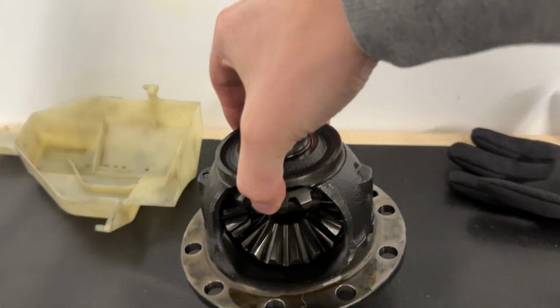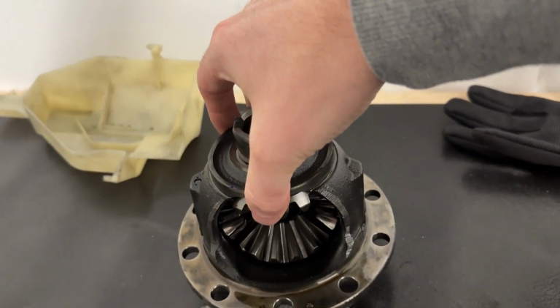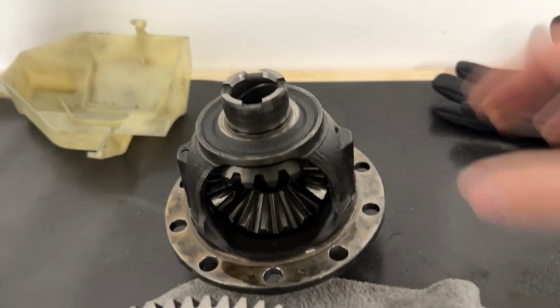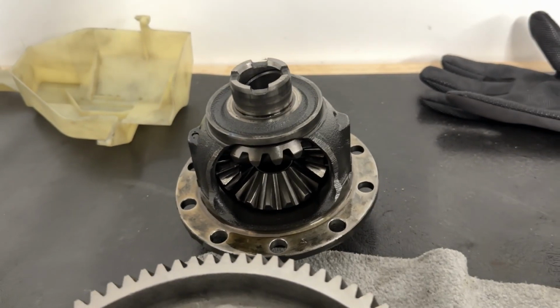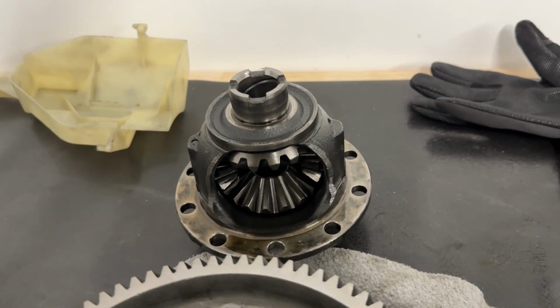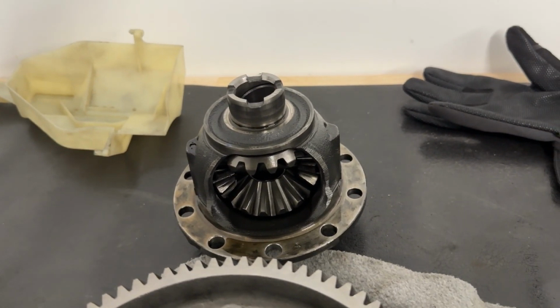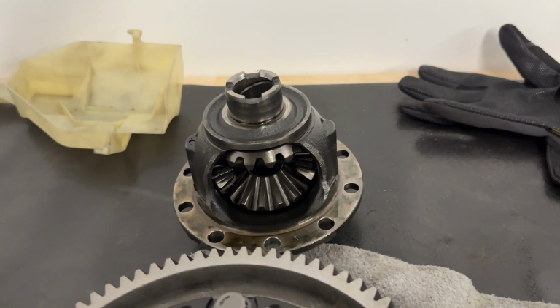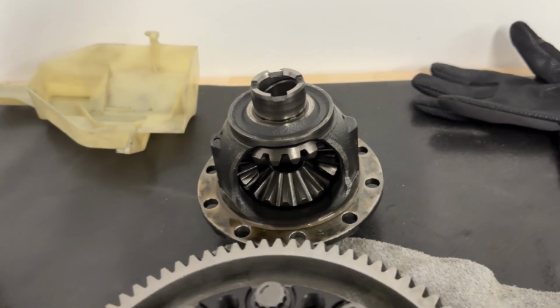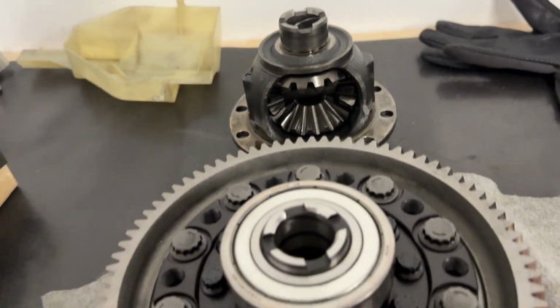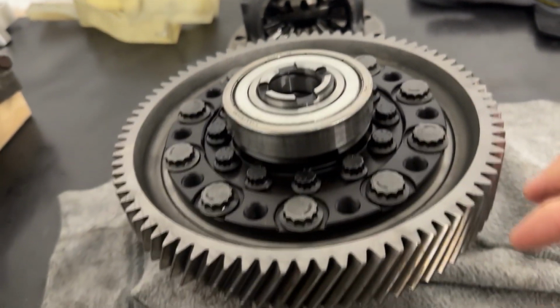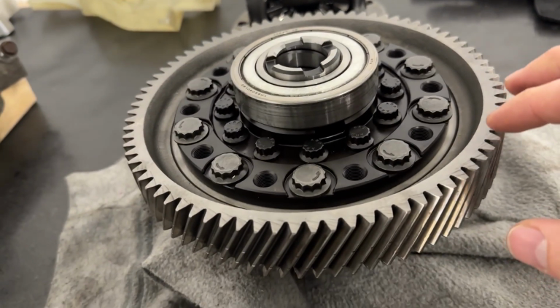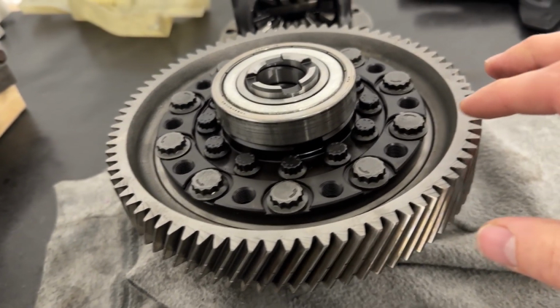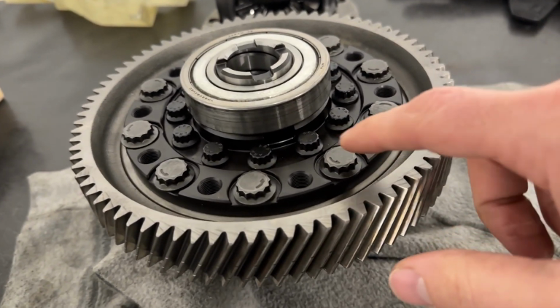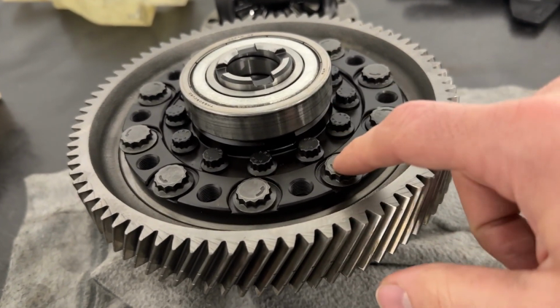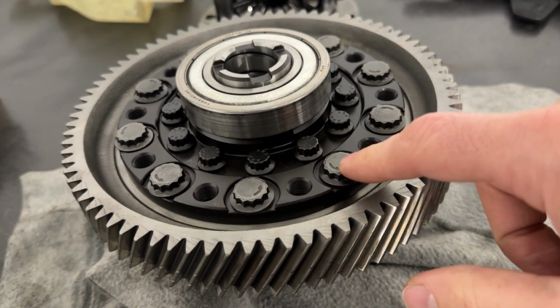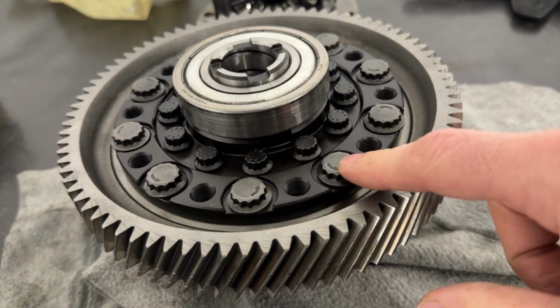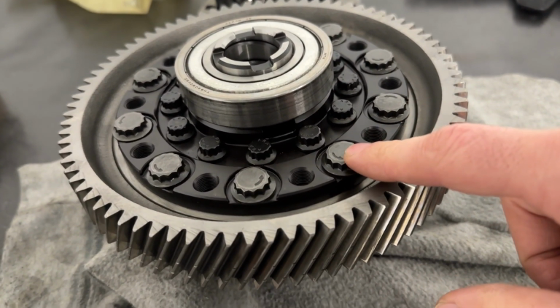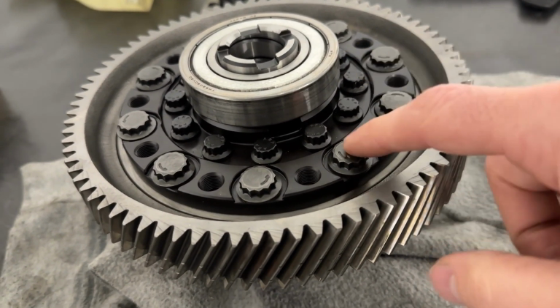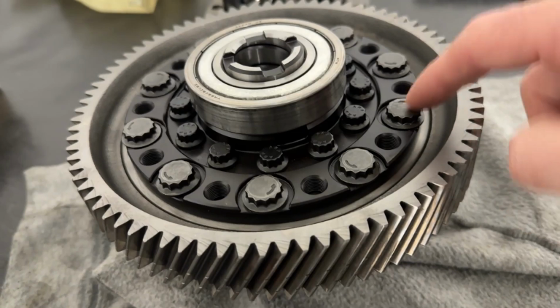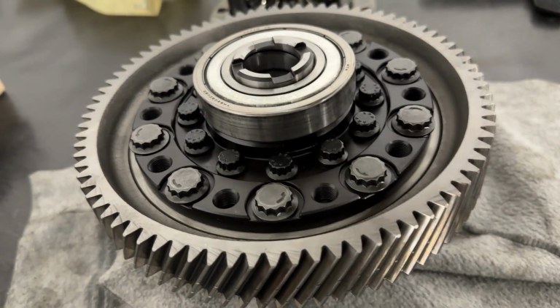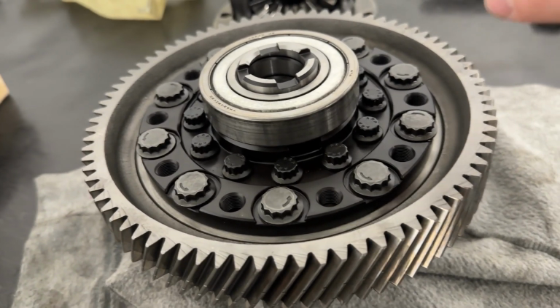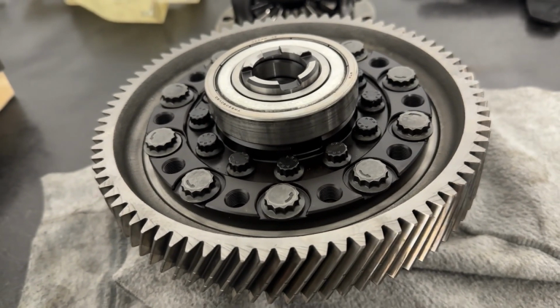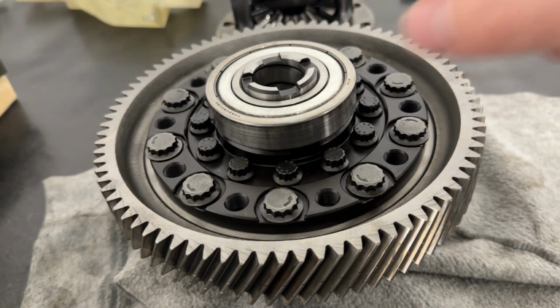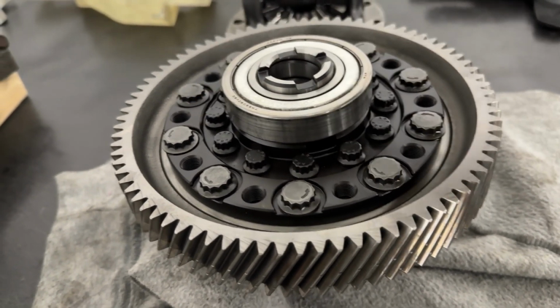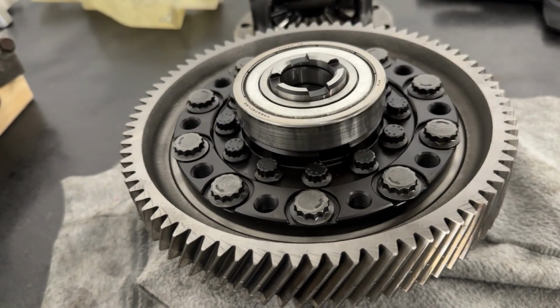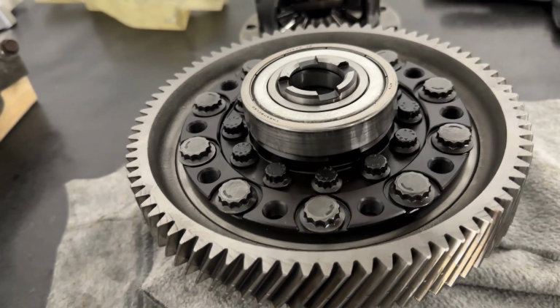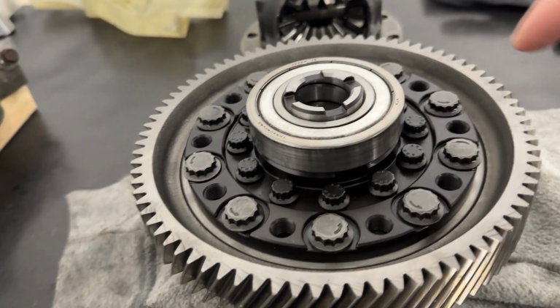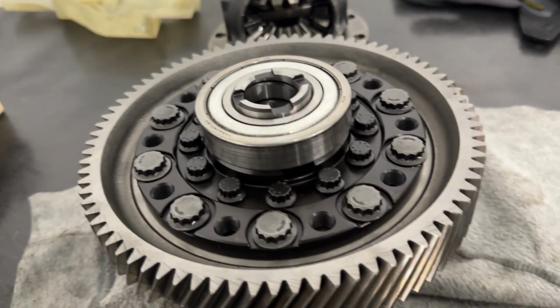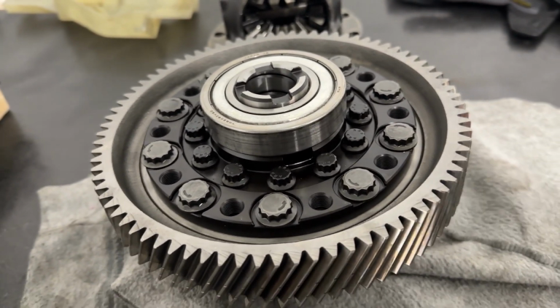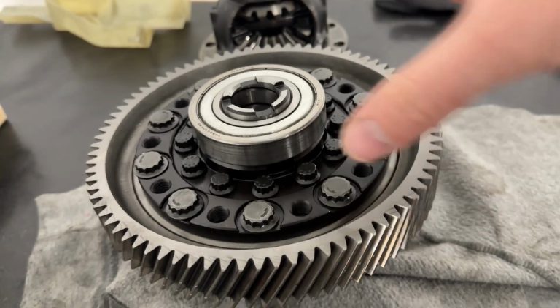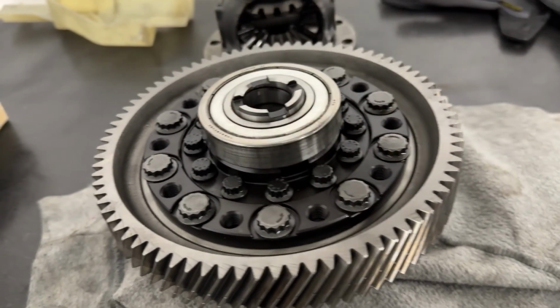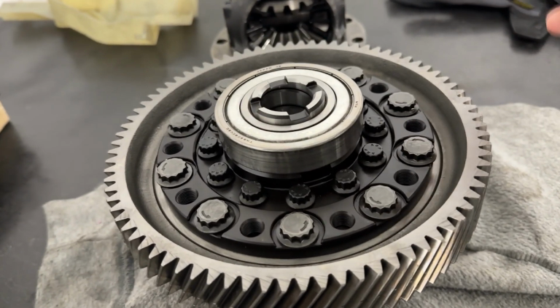This is the original factory CRV all-wheel drive diff. These are lefty-tighty righty-loosey bolts, so spin all of these to the right to take them out in an alternating pattern. Let's not be neanderthals here — take those bolts out properly.